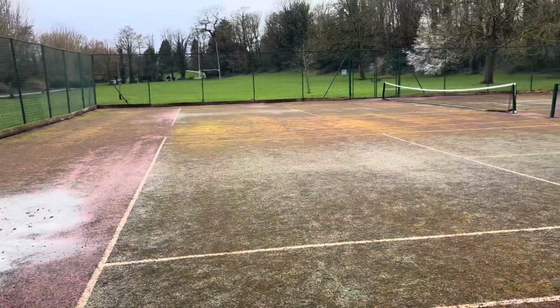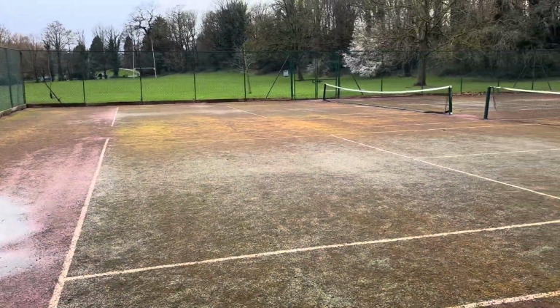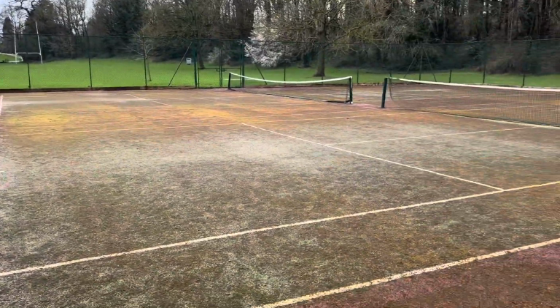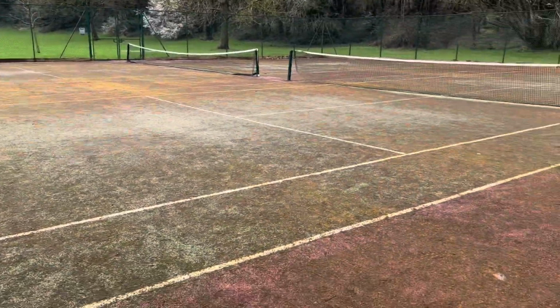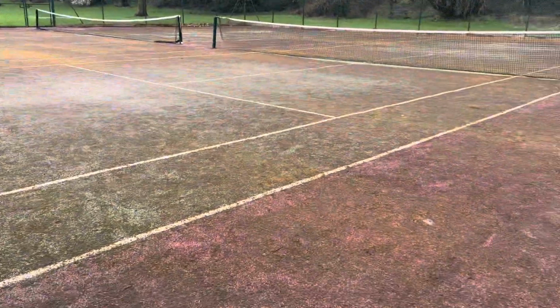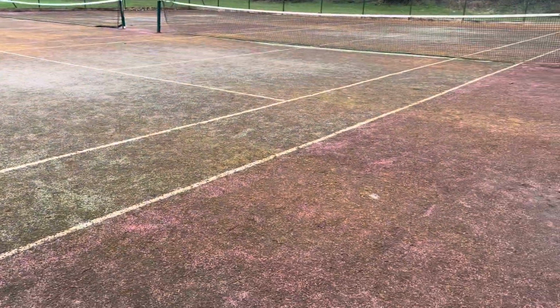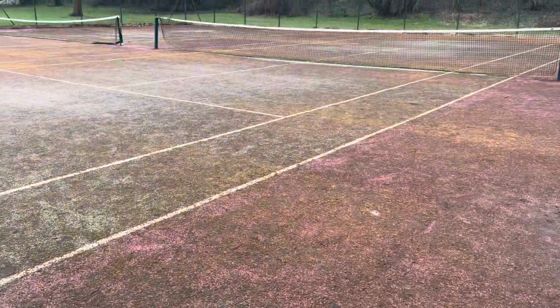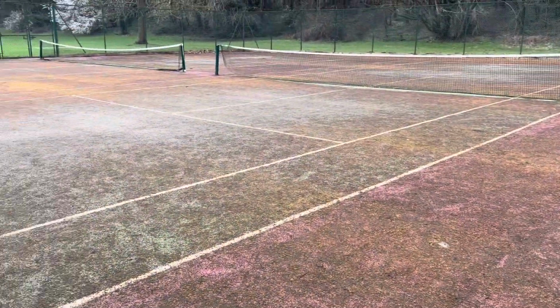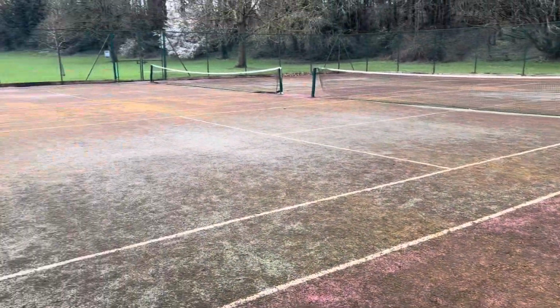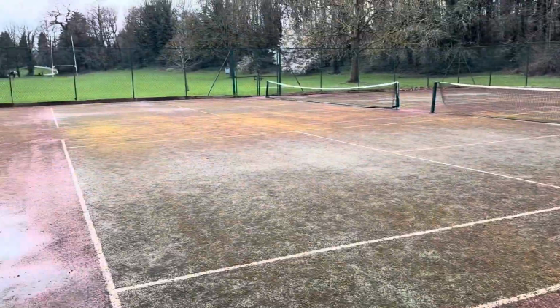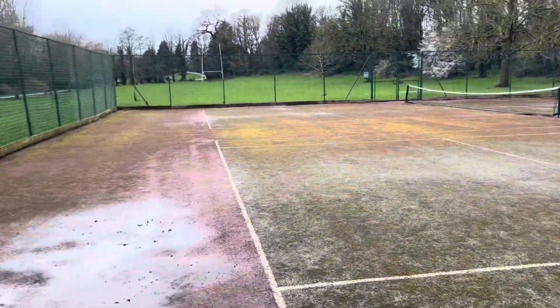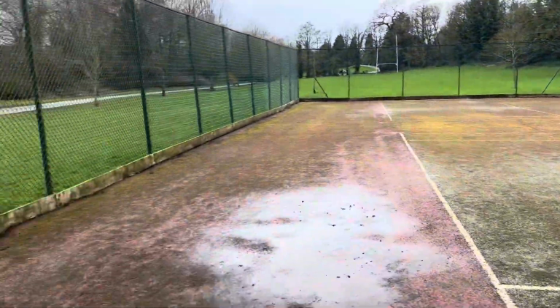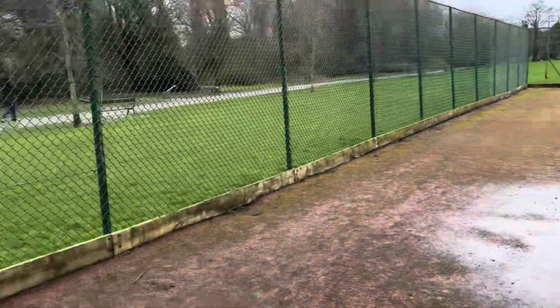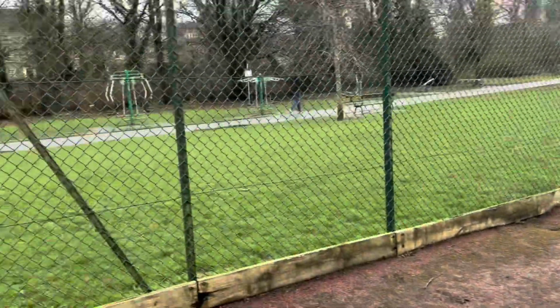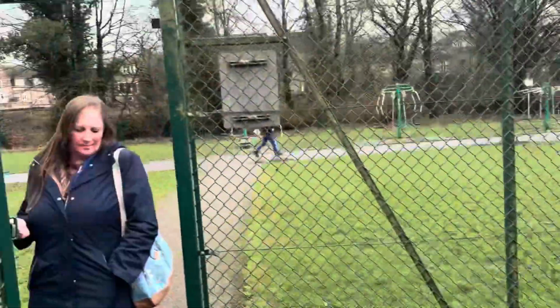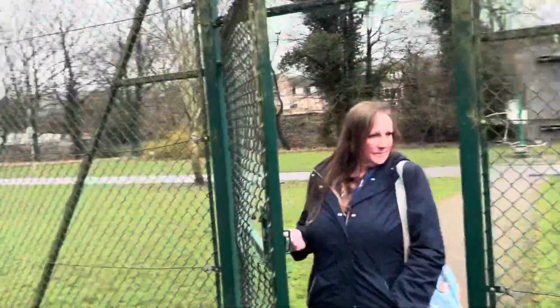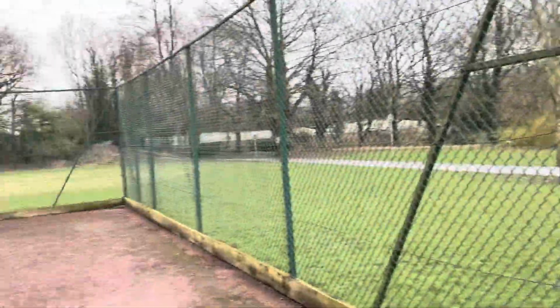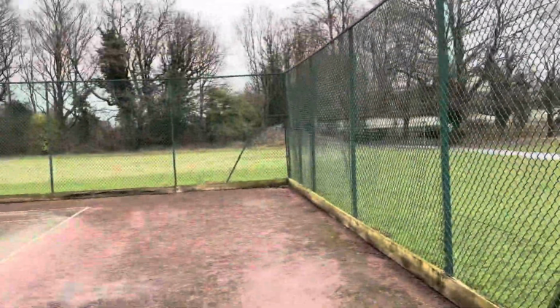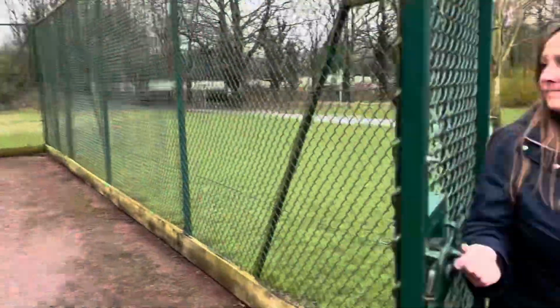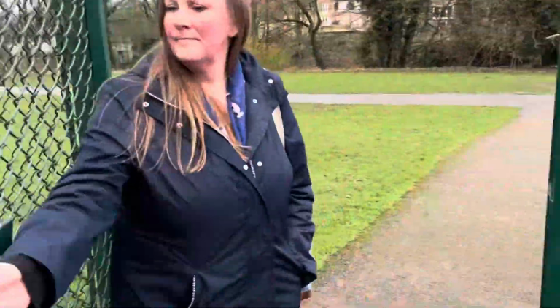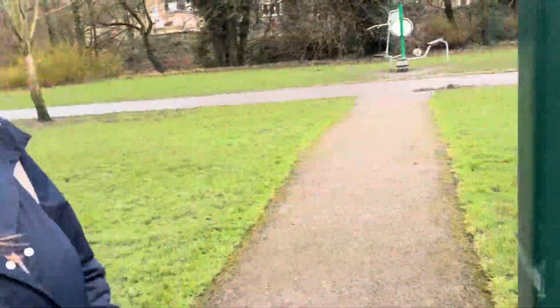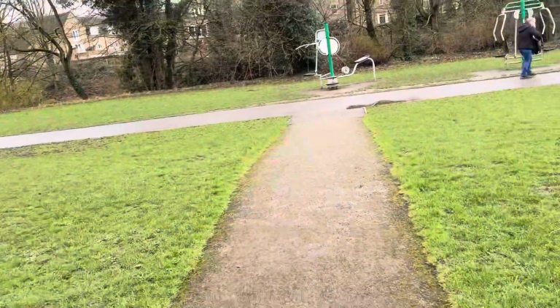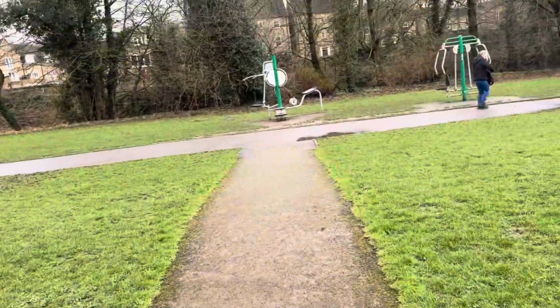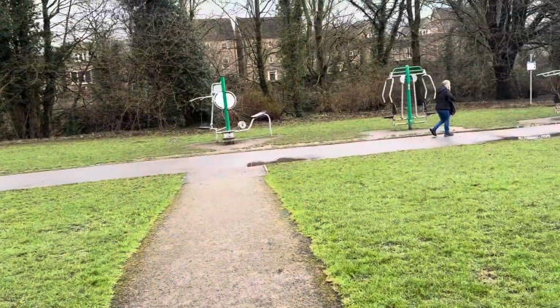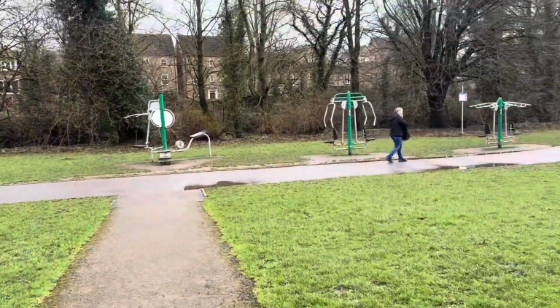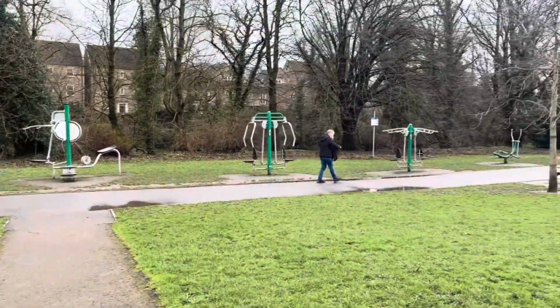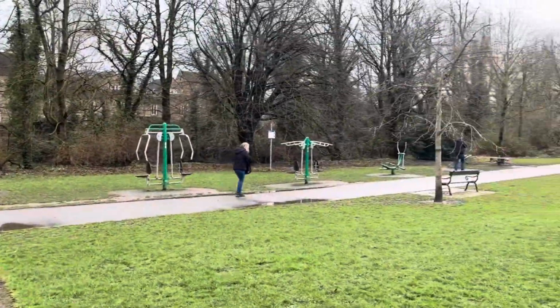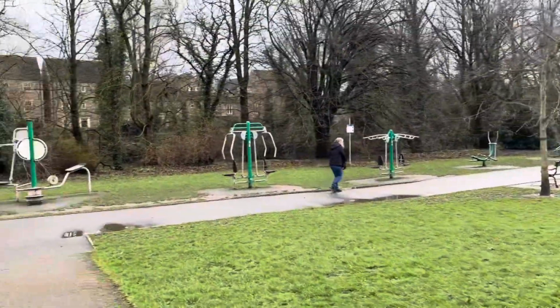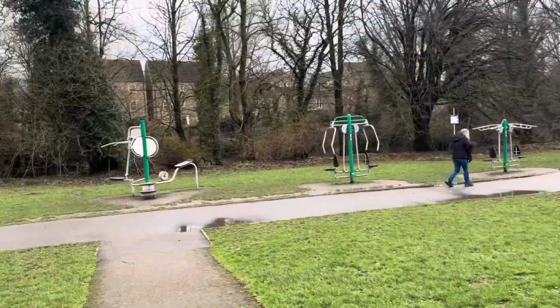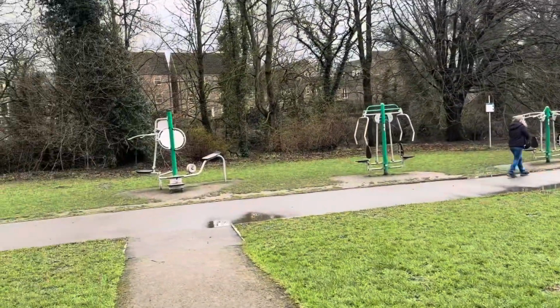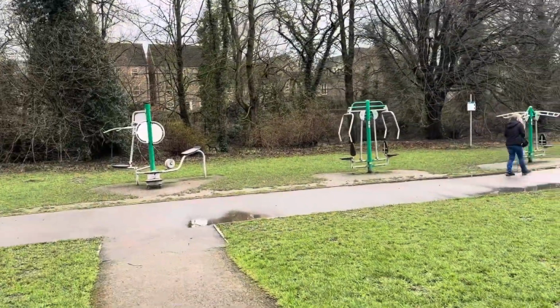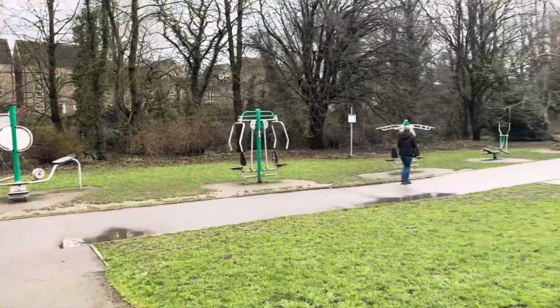With the winter and everything, they're a bit disused, a bit mossy and everything. And they've got all the gym equipment along here as well that you can use — a trim trail thing.